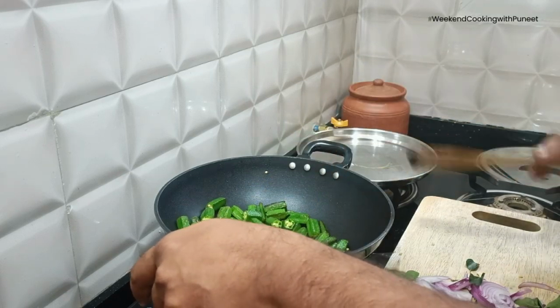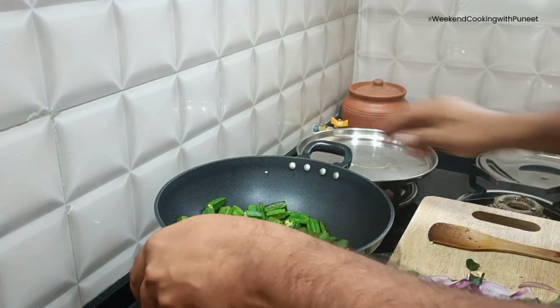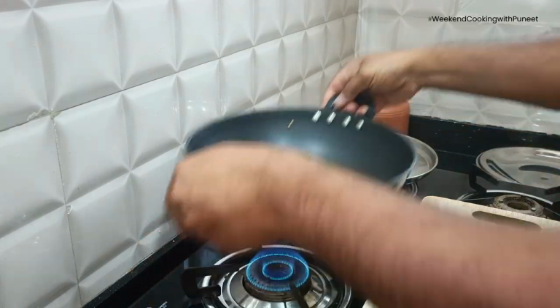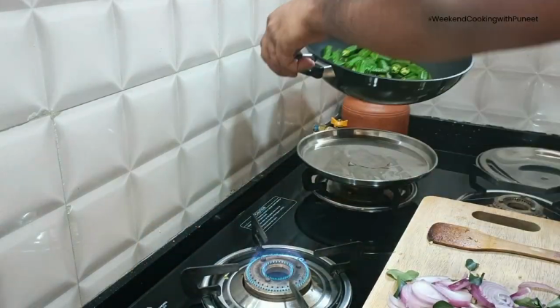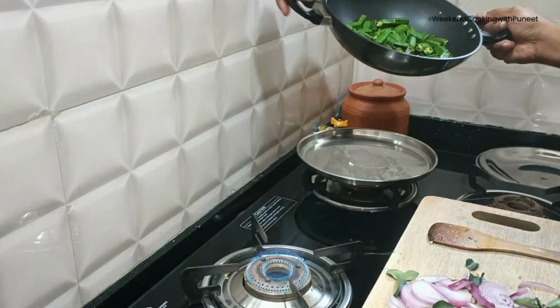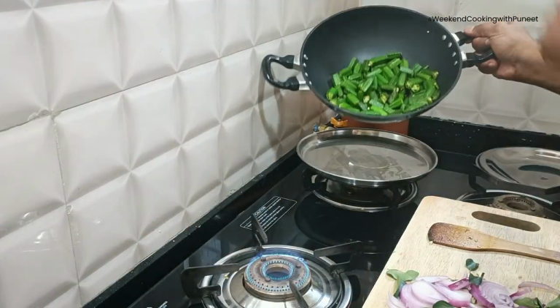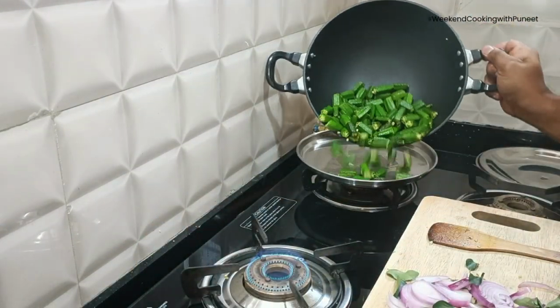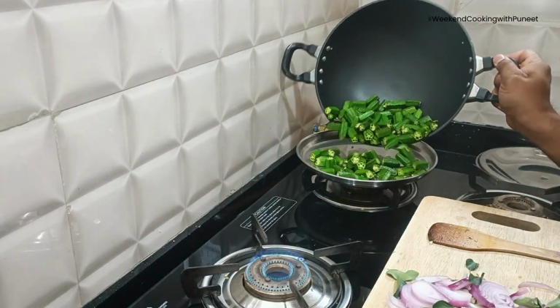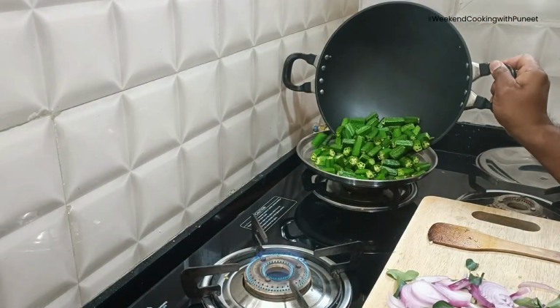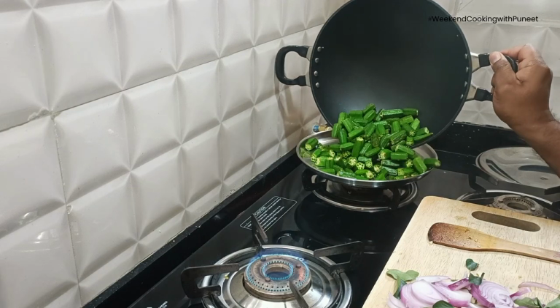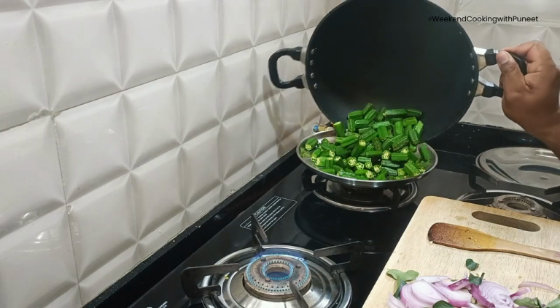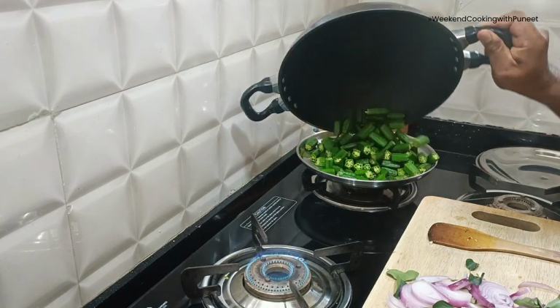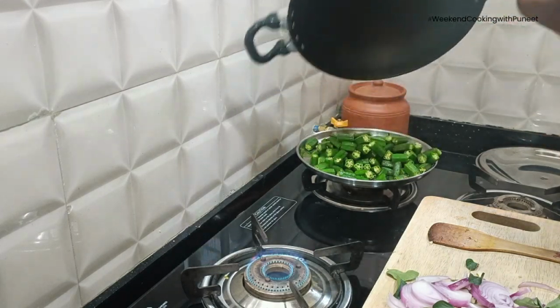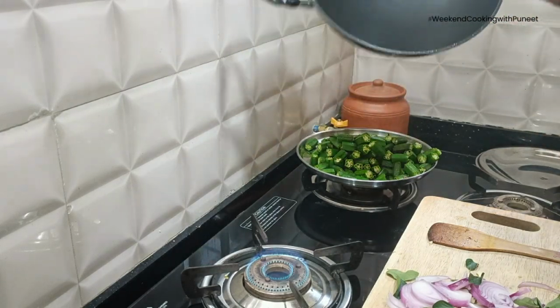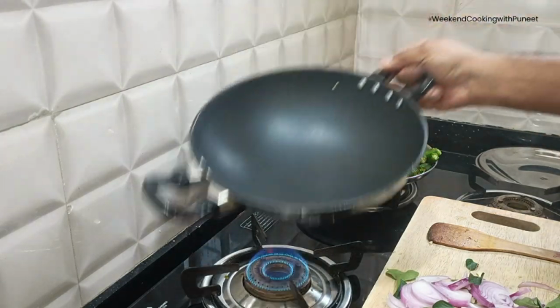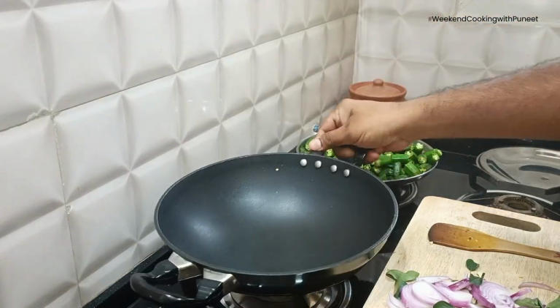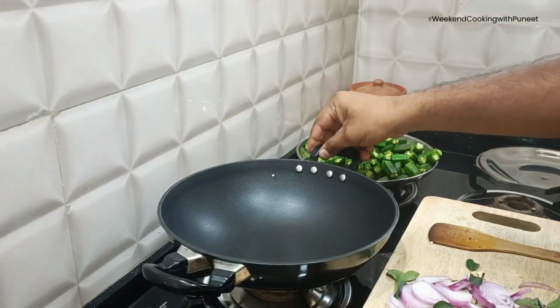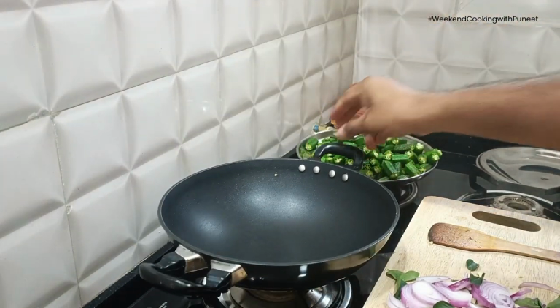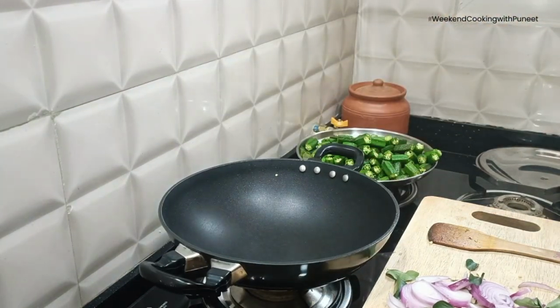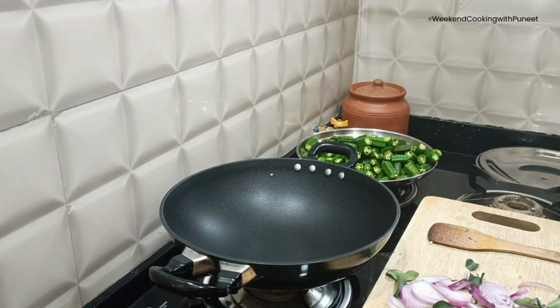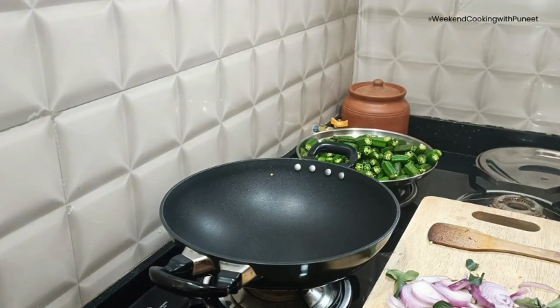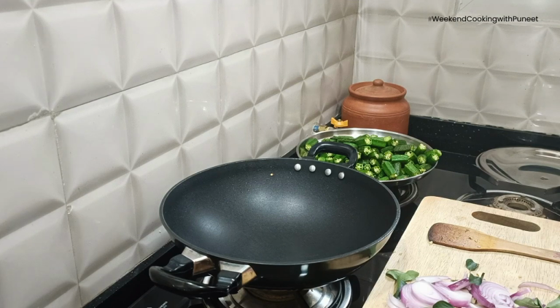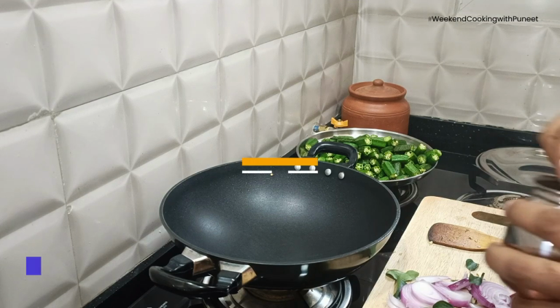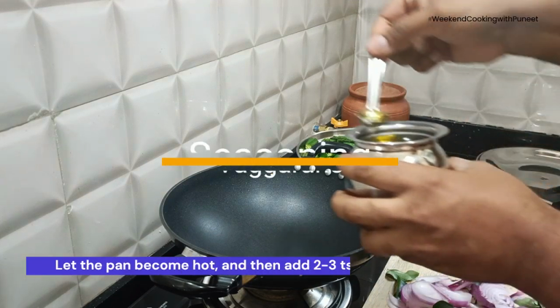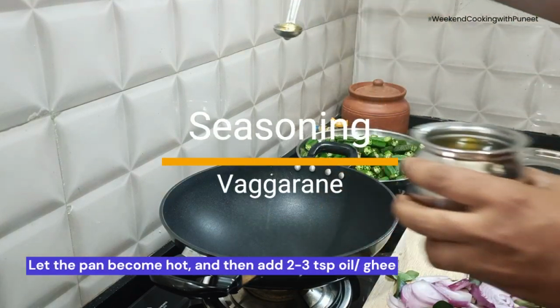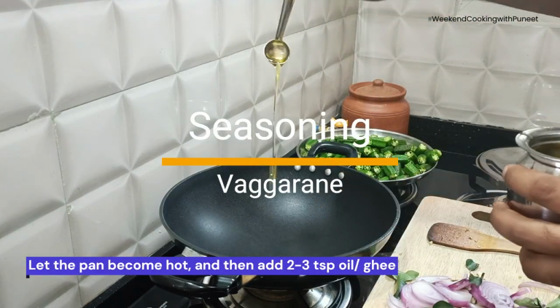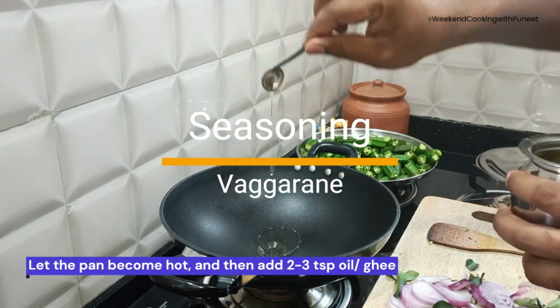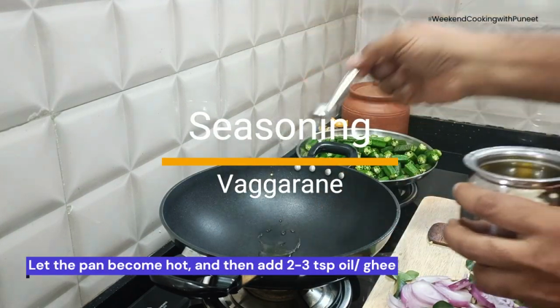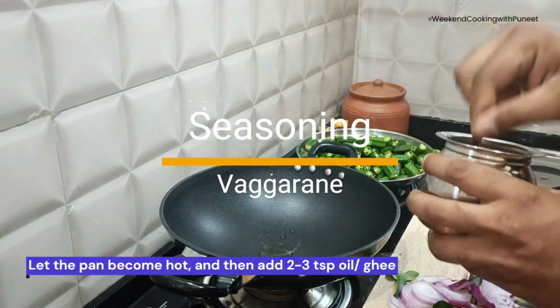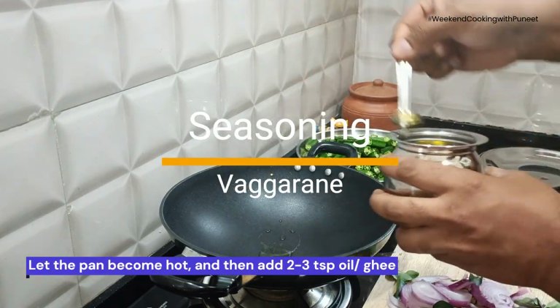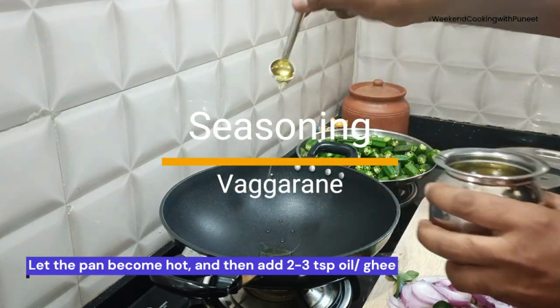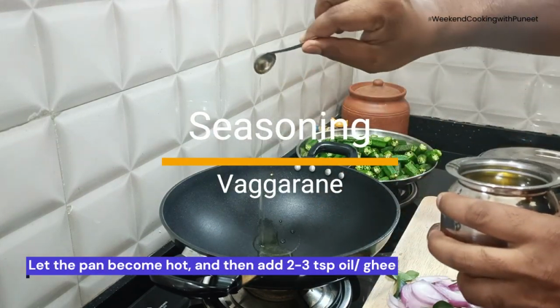It is recommended for people who have diabetes. We fry the okras for a few minutes until the color changes. Once you see a little blackish appearance on the okras, transfer them into a different bowl.